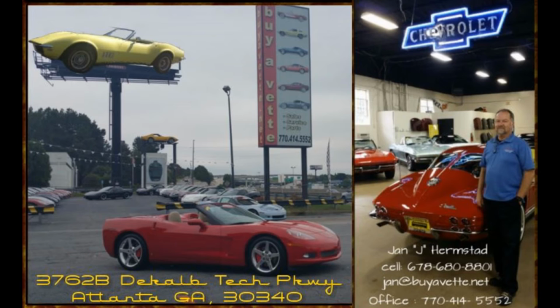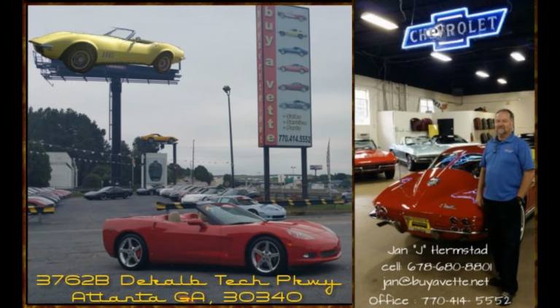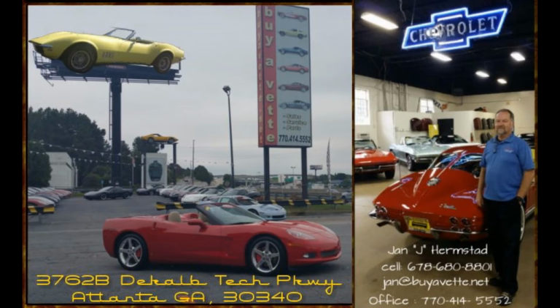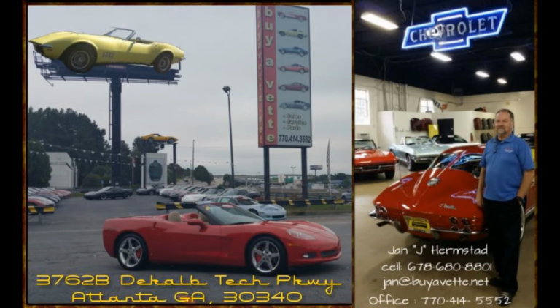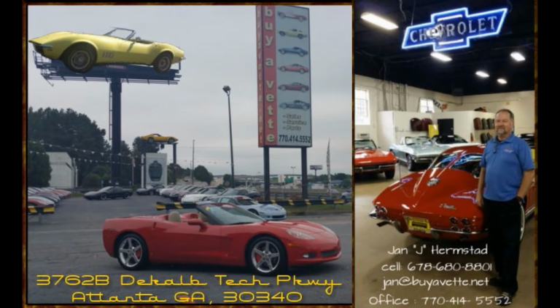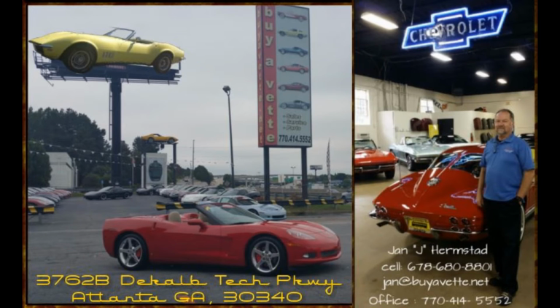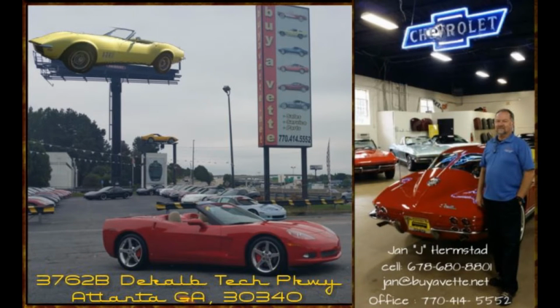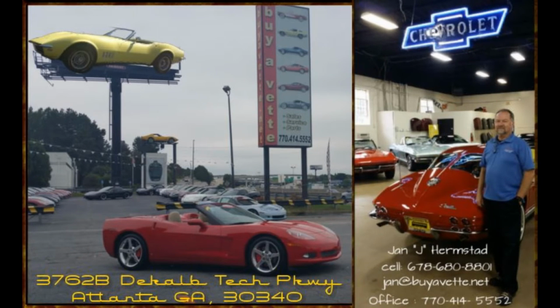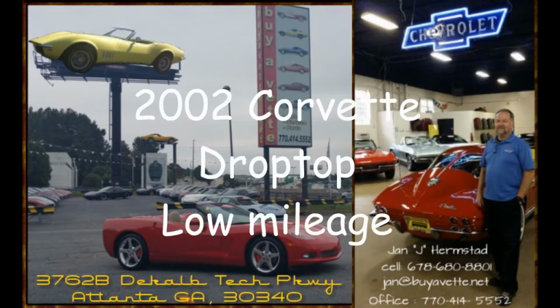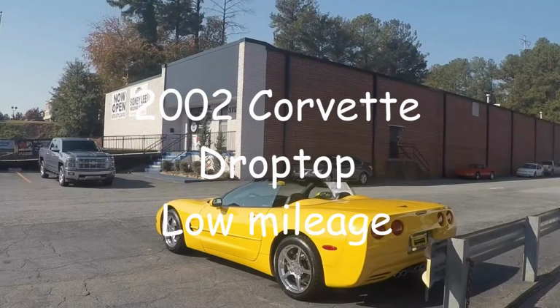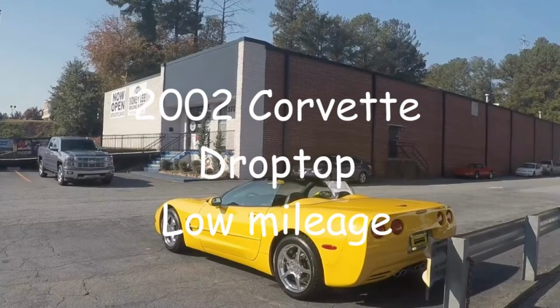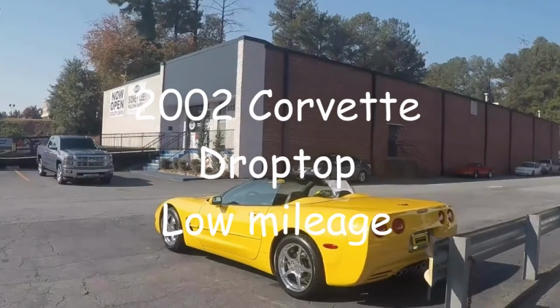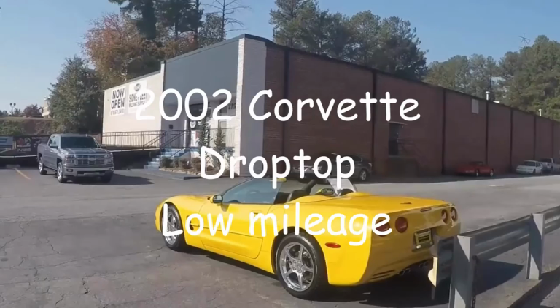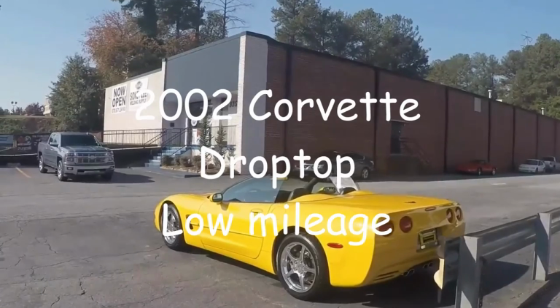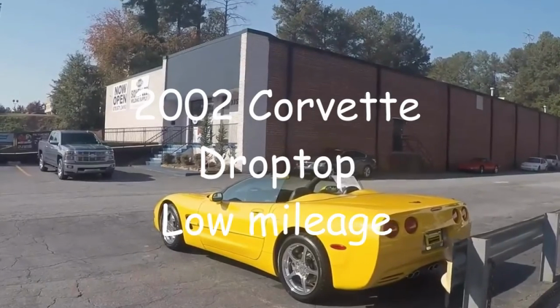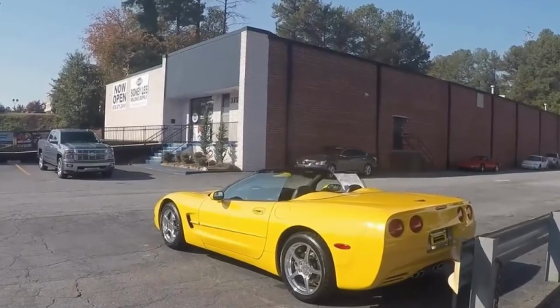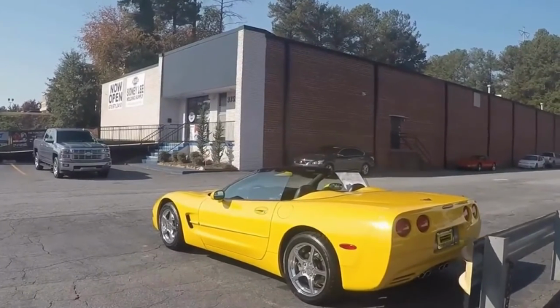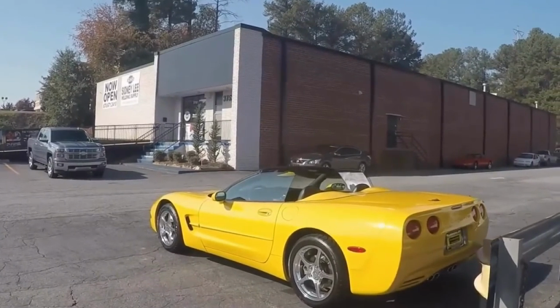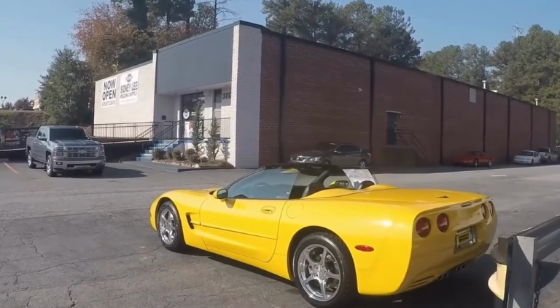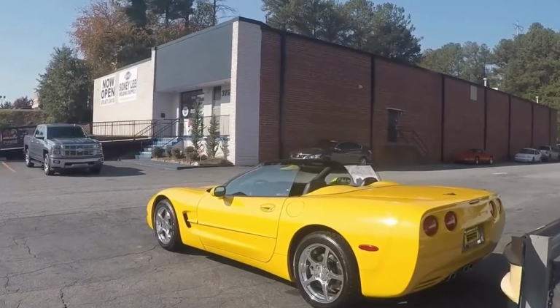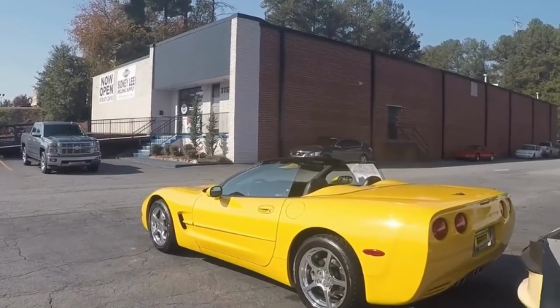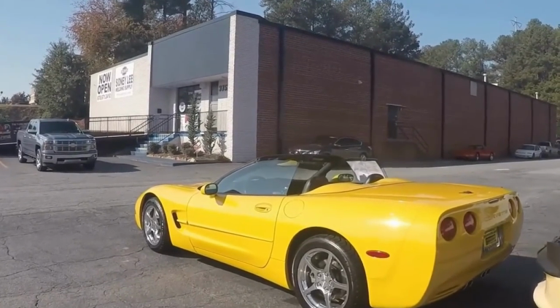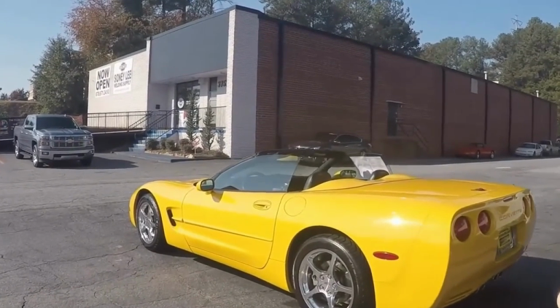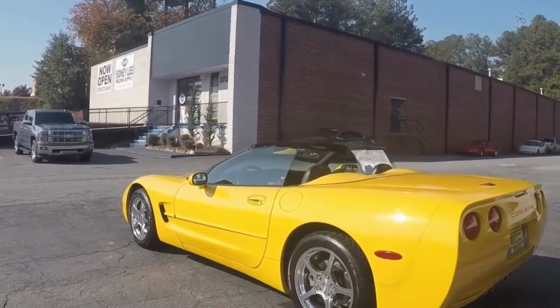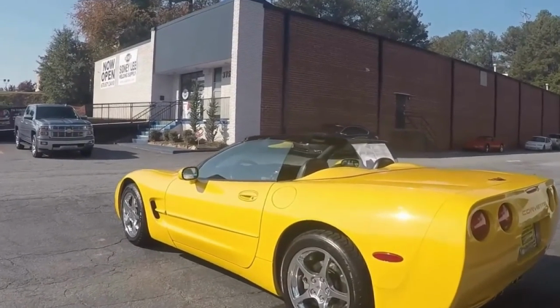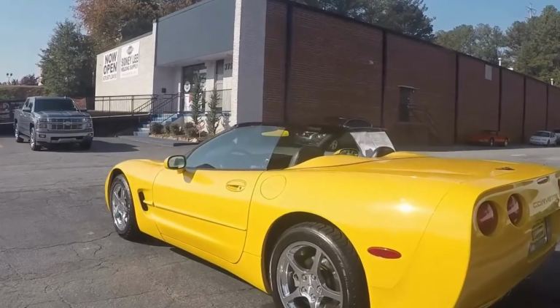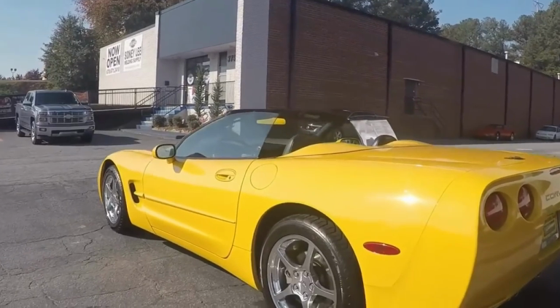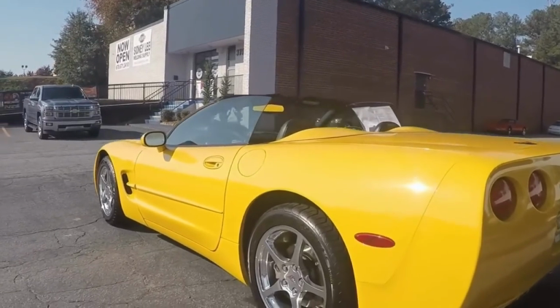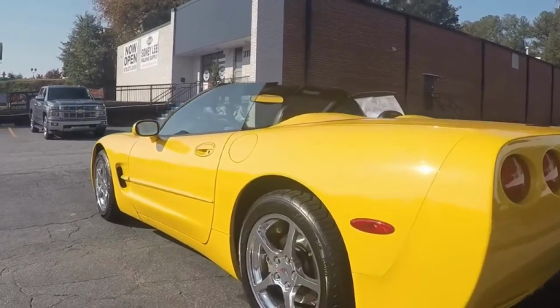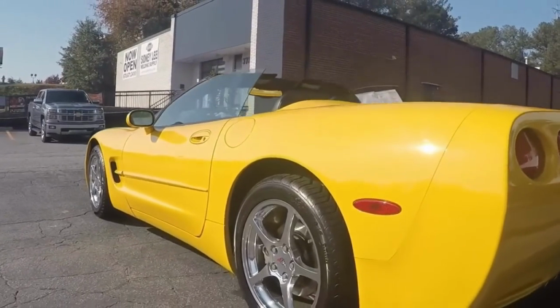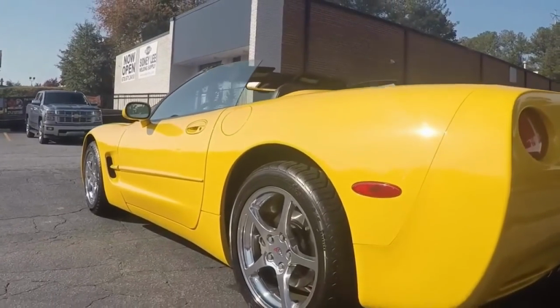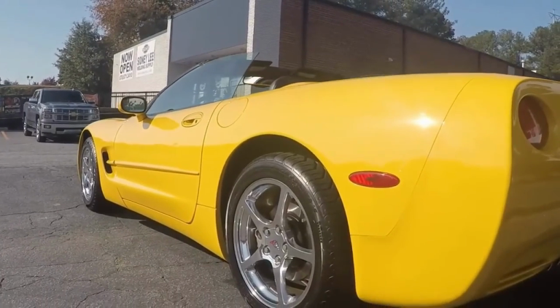Hello, this is Jan at BioVet. It's November and here is a beautiful 2002 Corvette drop top. This car is gorgeous, only 29,000 miles.